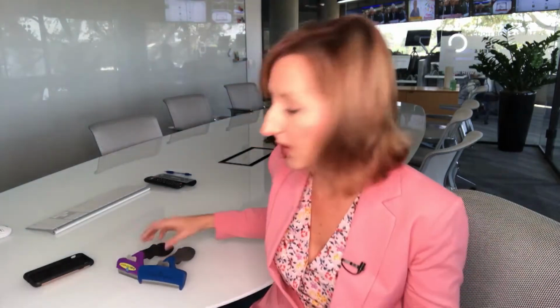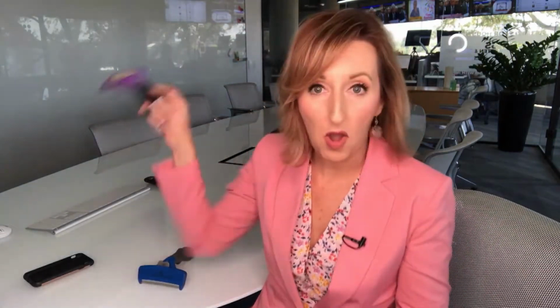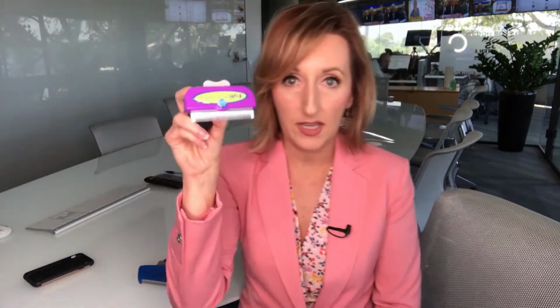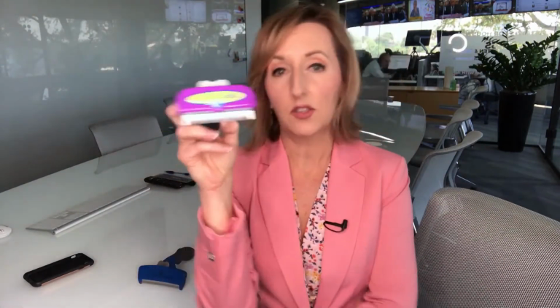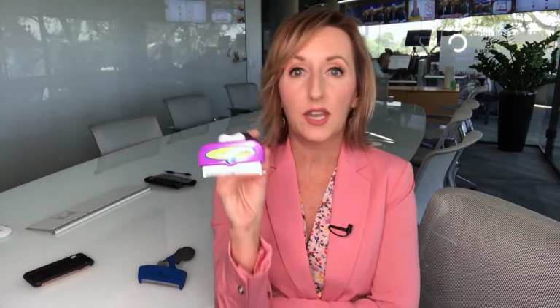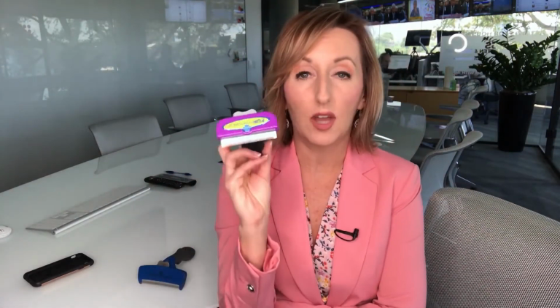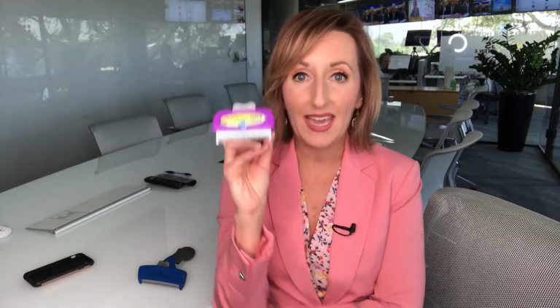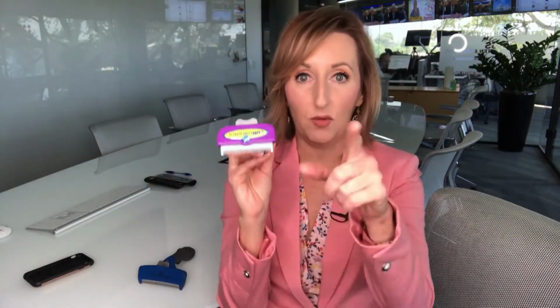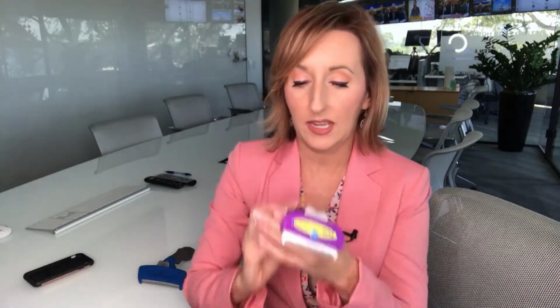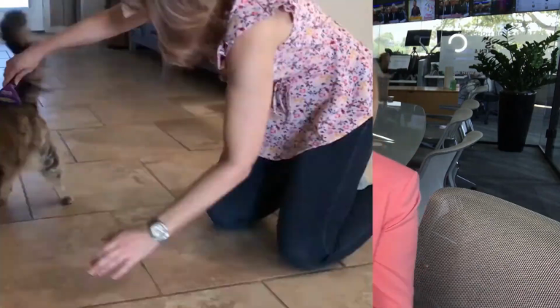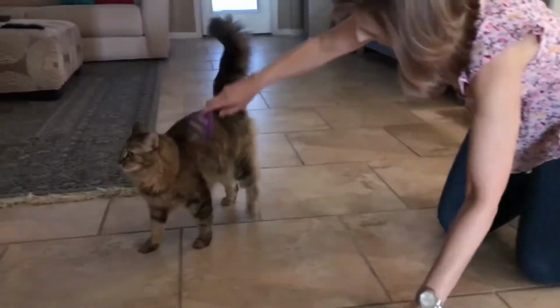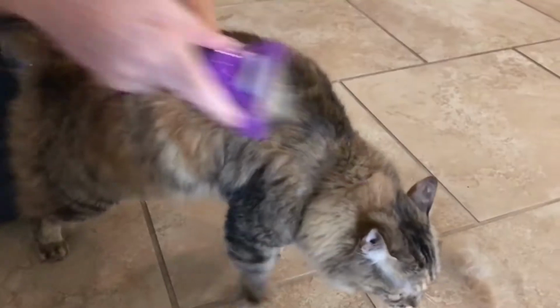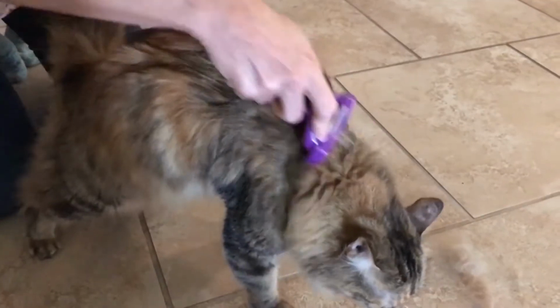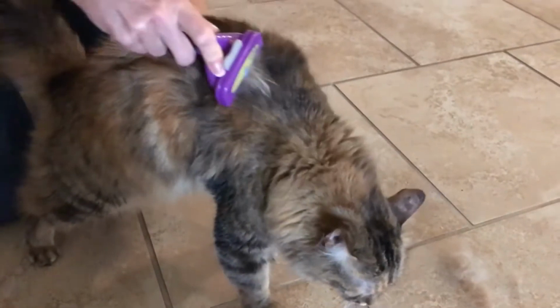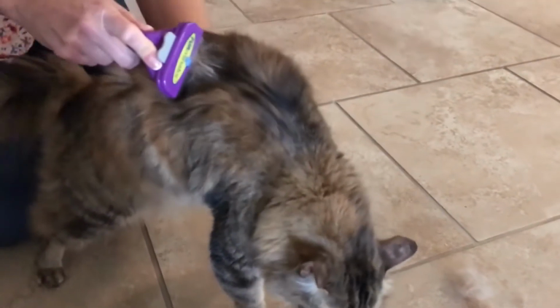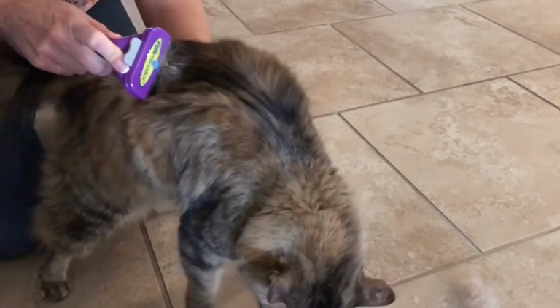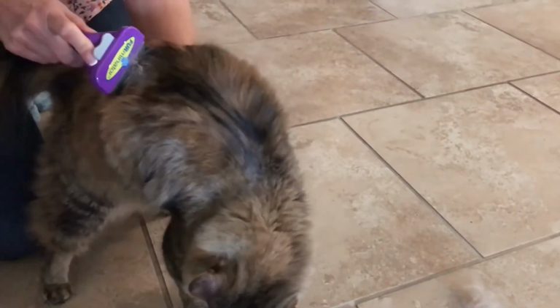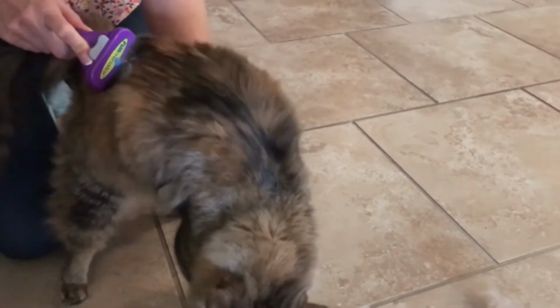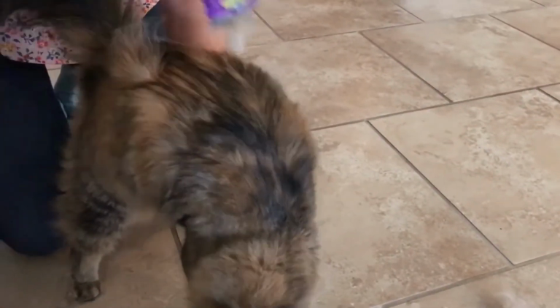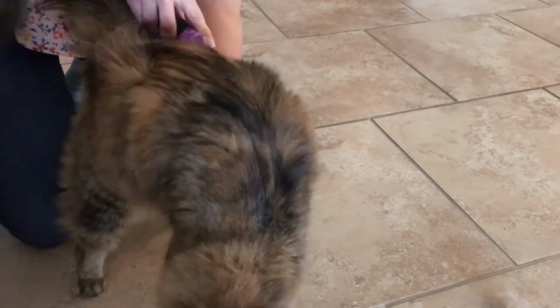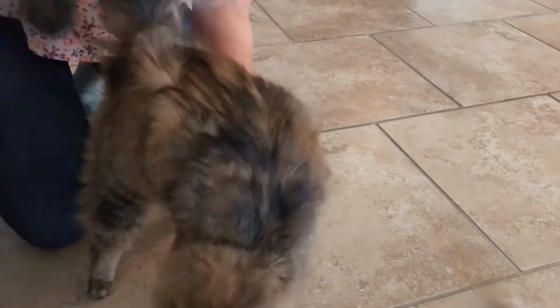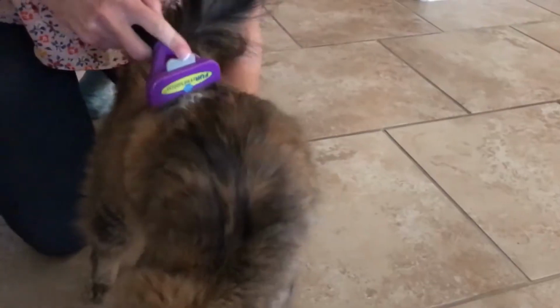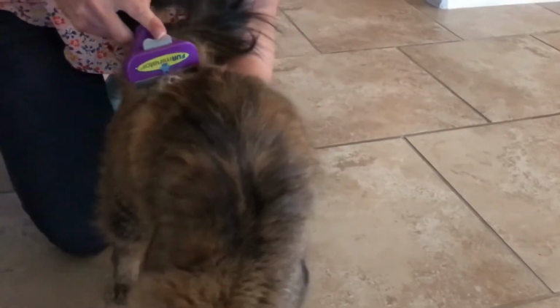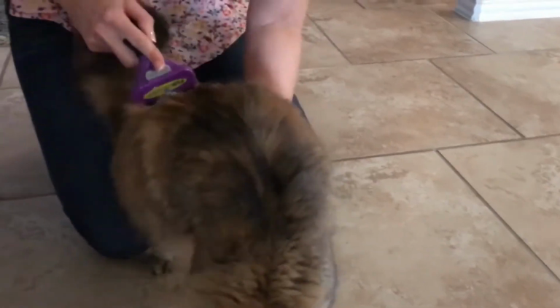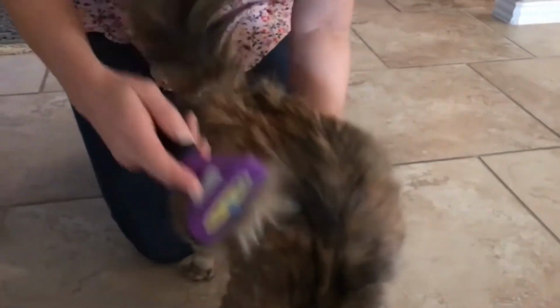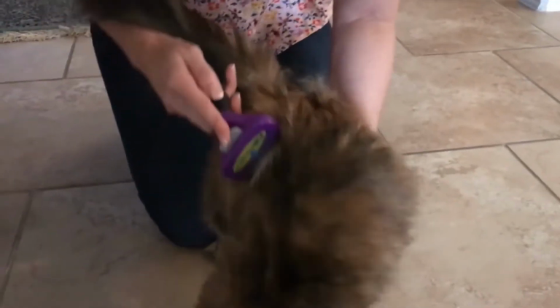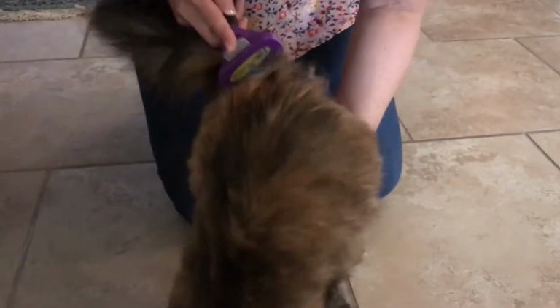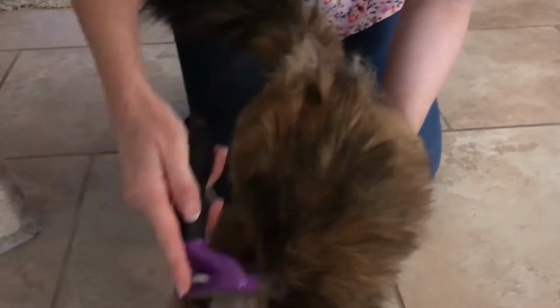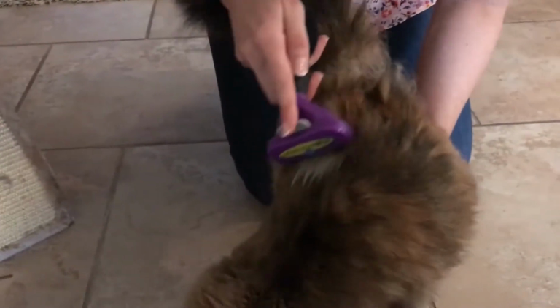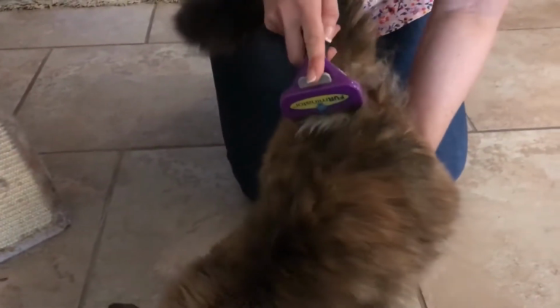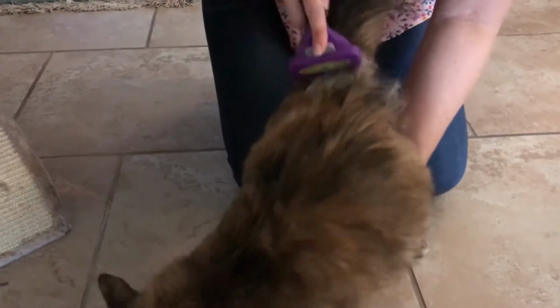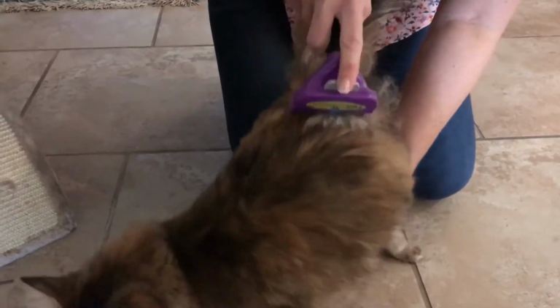This small one right here is the one that I used on my cat, and I want you to take a look at this video. You can see that she likes something about the way it feels. And by the way, I'm already getting a lot of fur off just from a couple of passes.